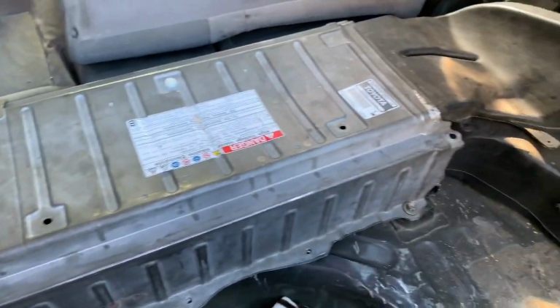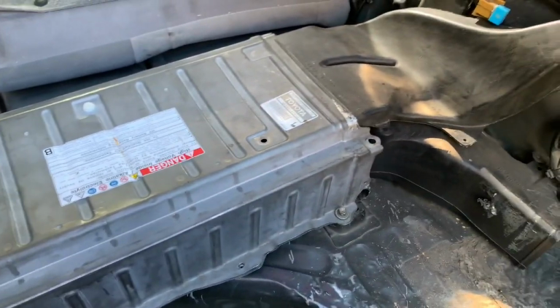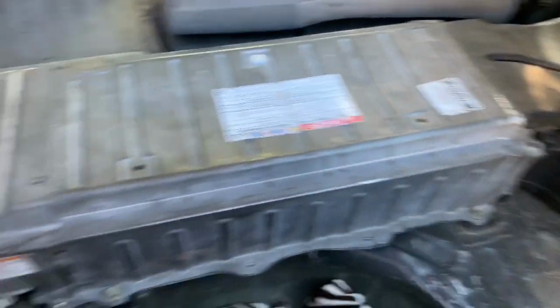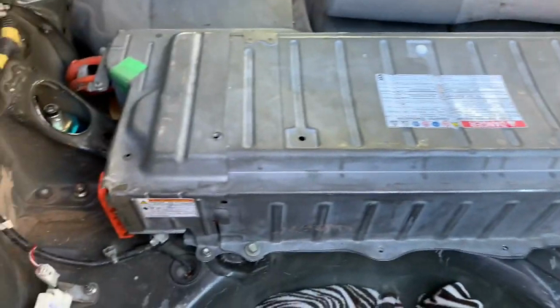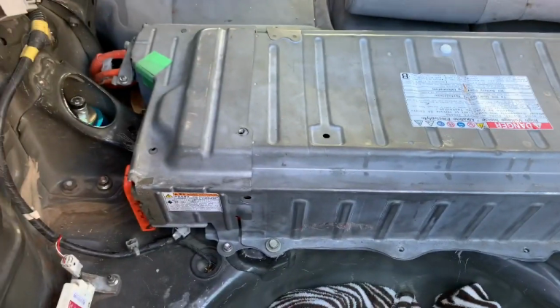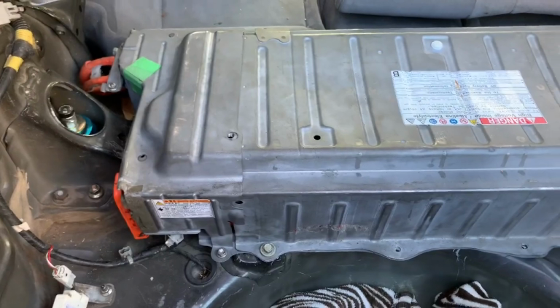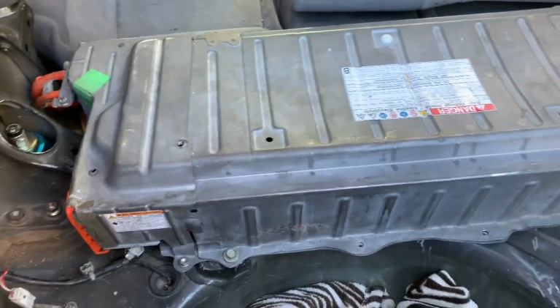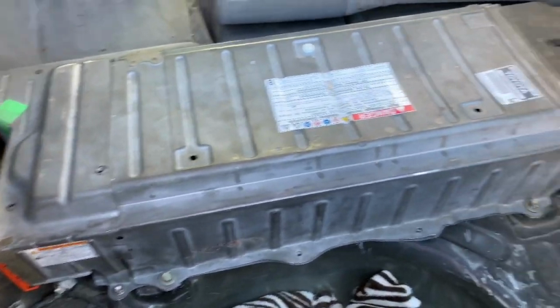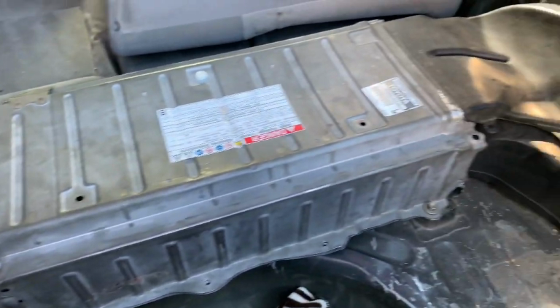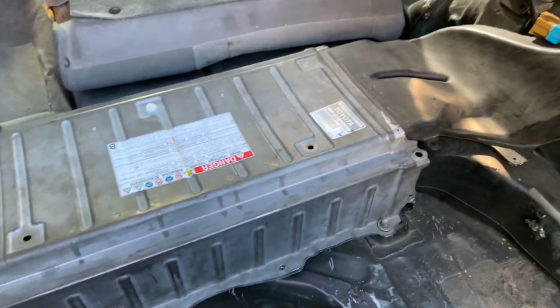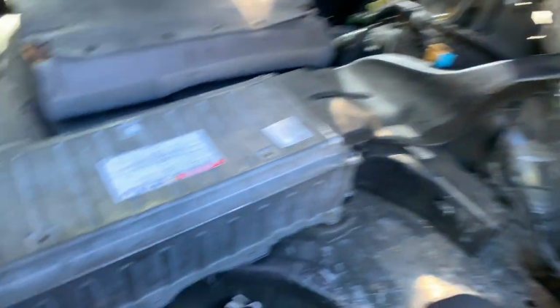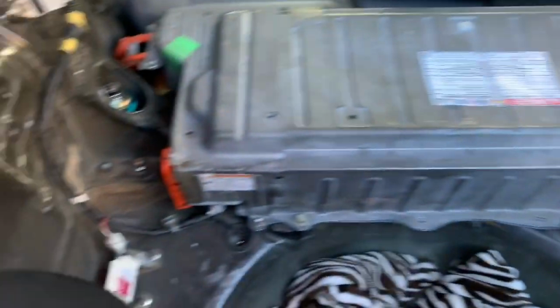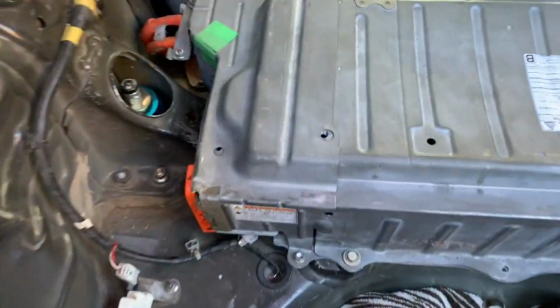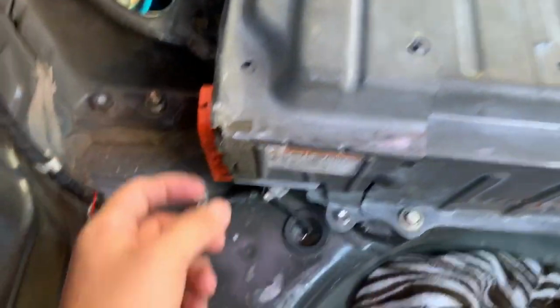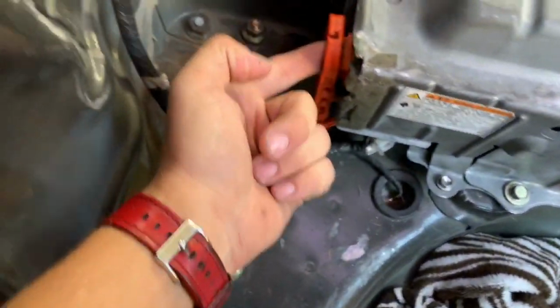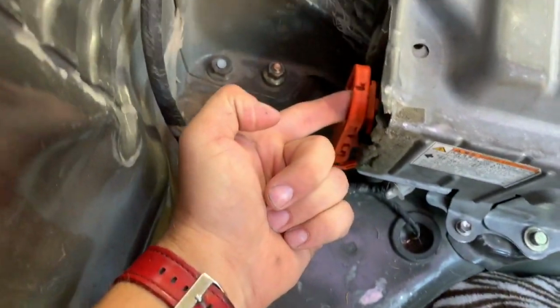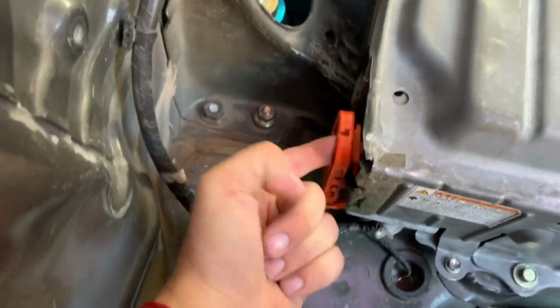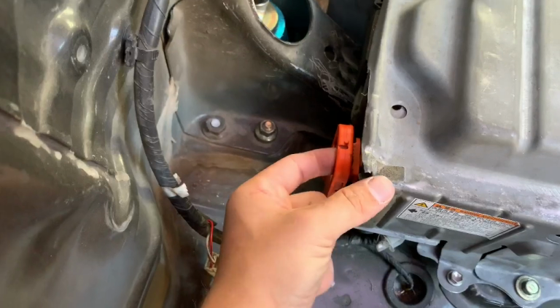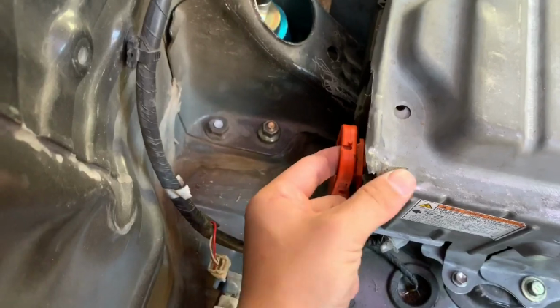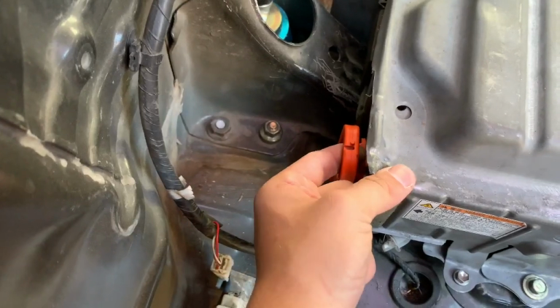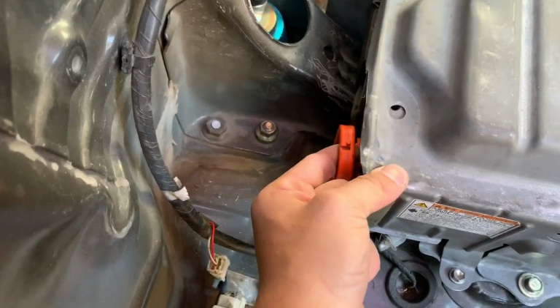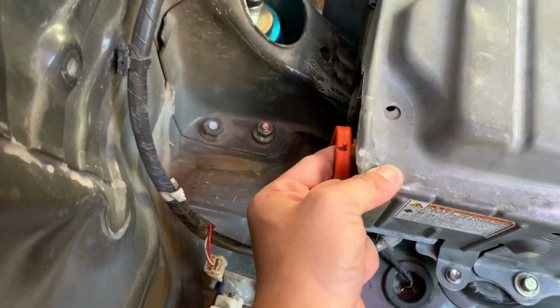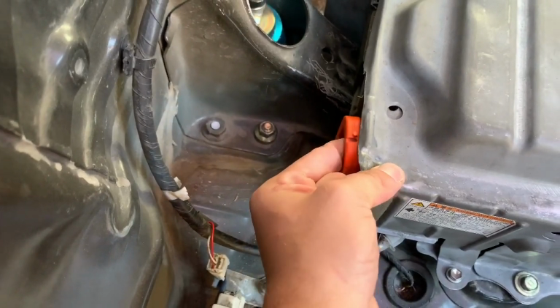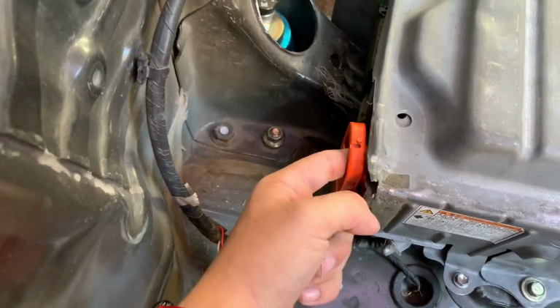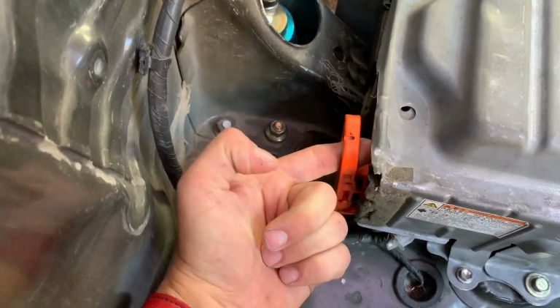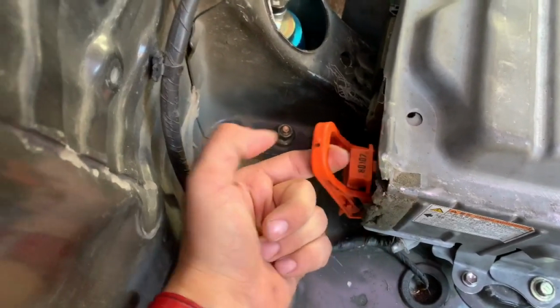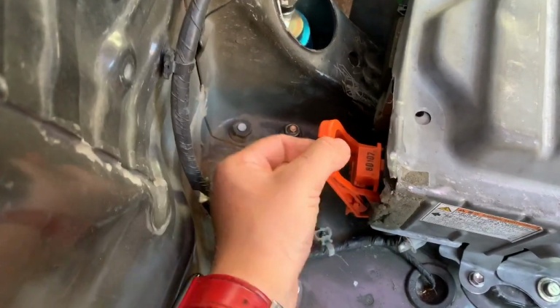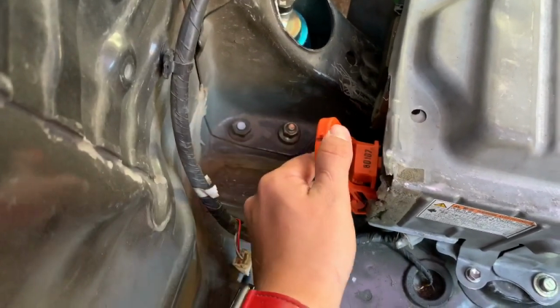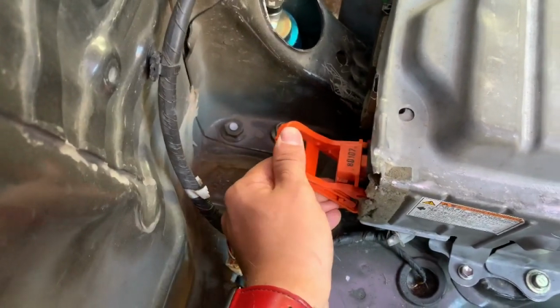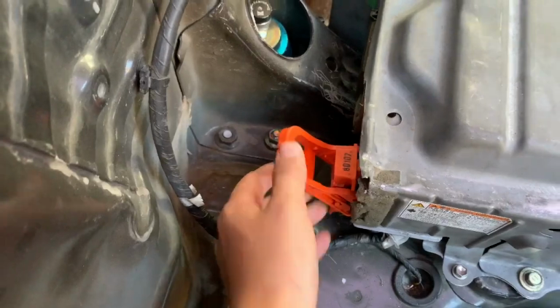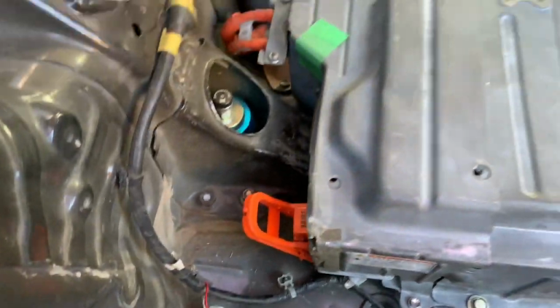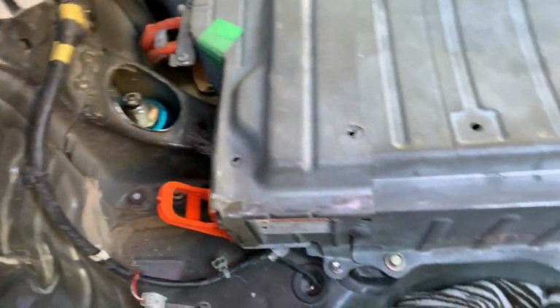Let me show you how to take this apart and hopefully save you a little bit of money in the process. The first and most important part will be to remove the safety clip — you're going to pull up, bend it out, and it'll pop right out.